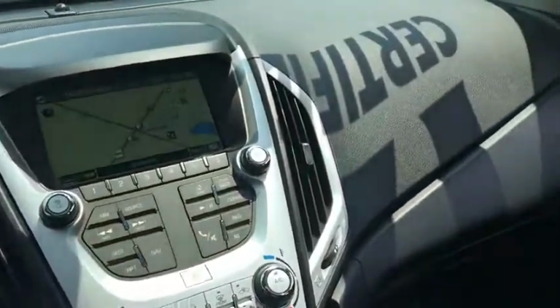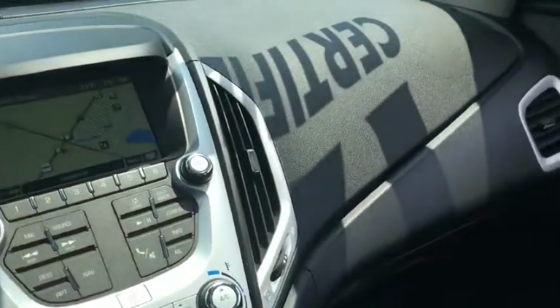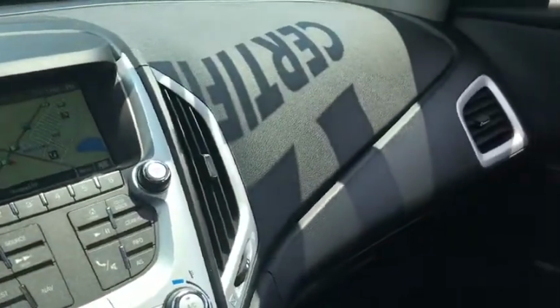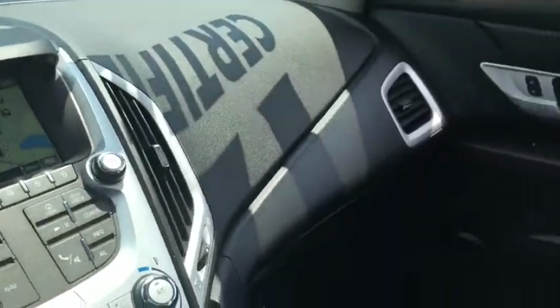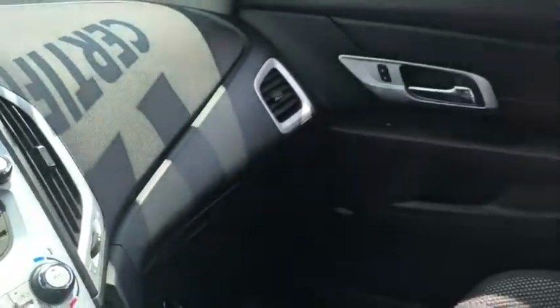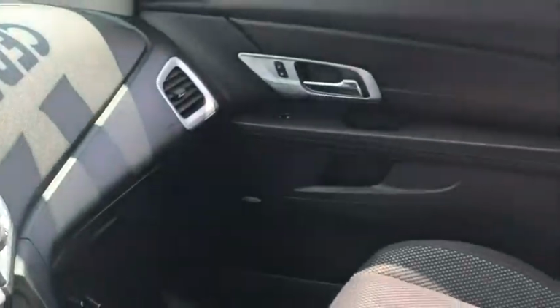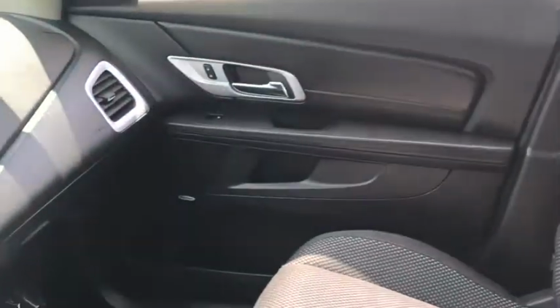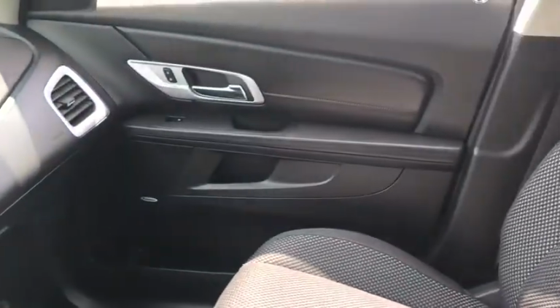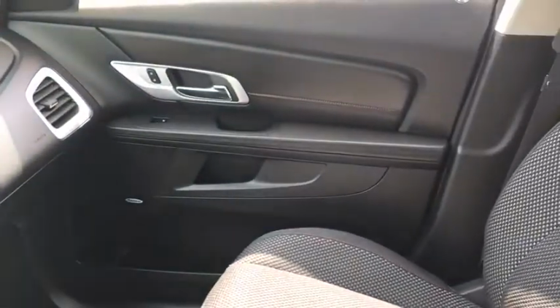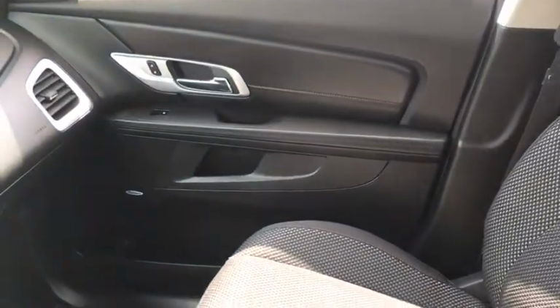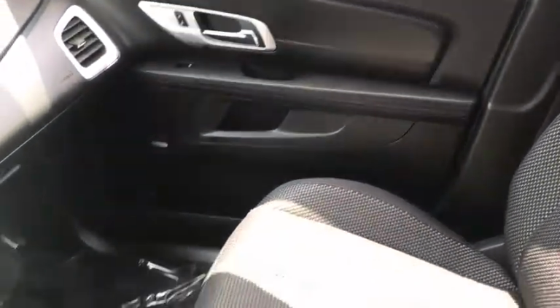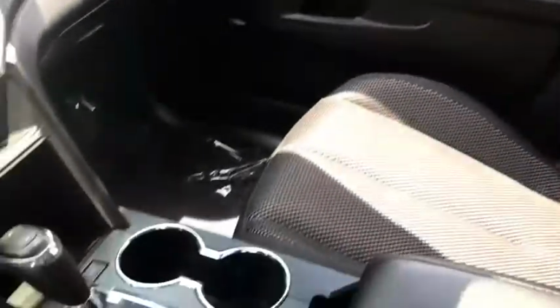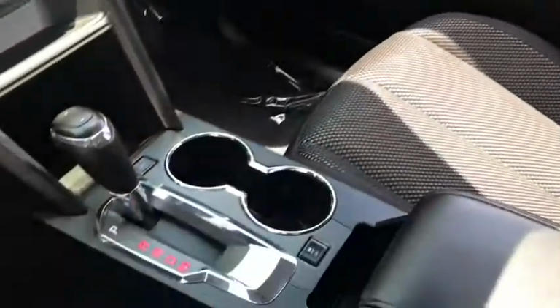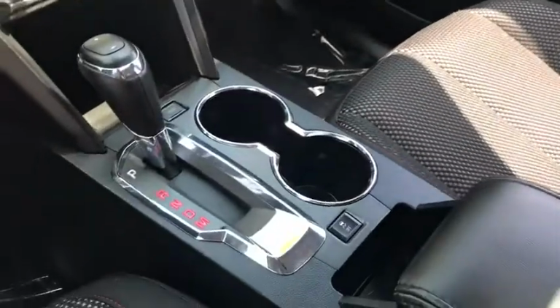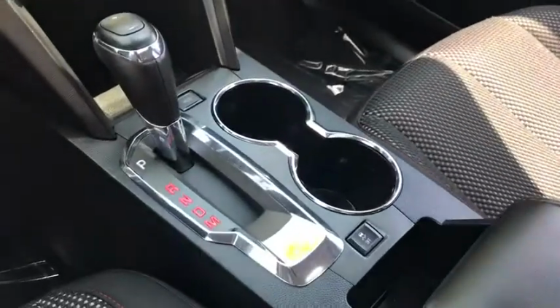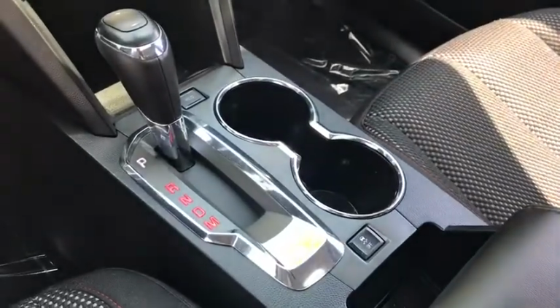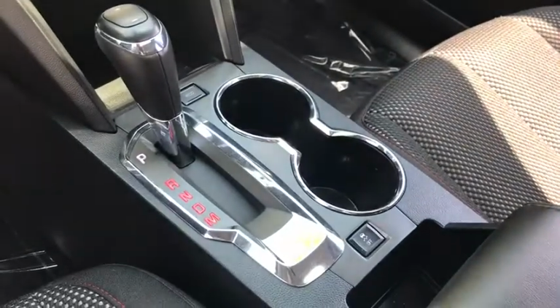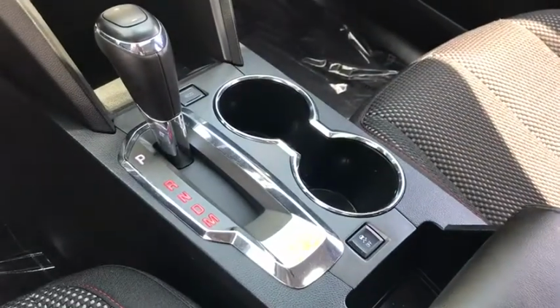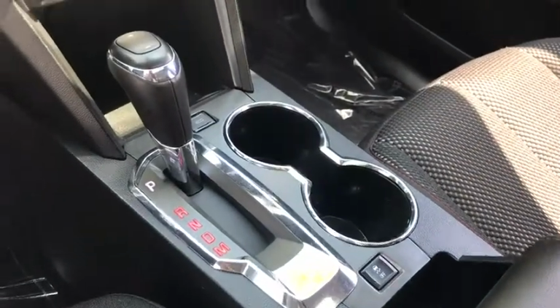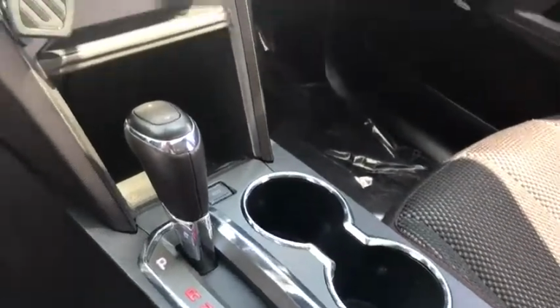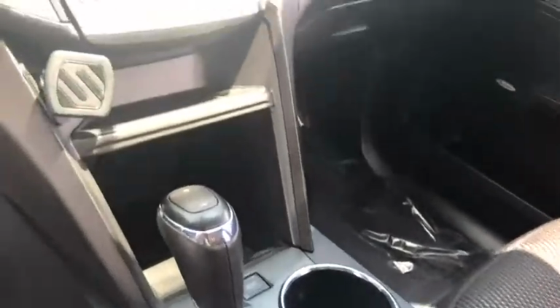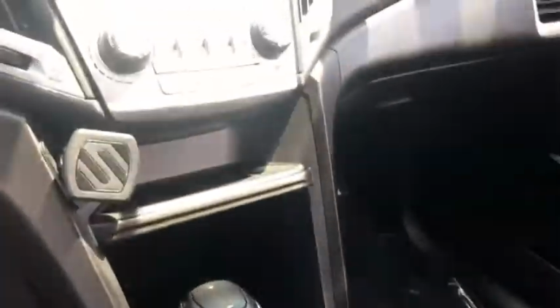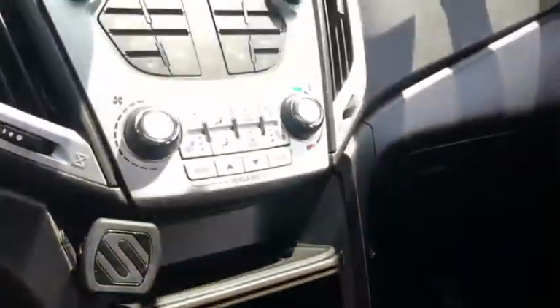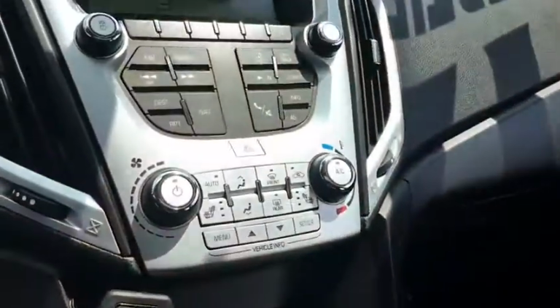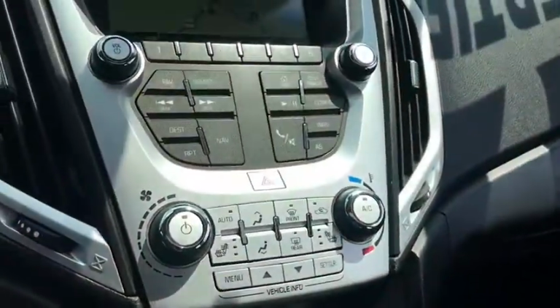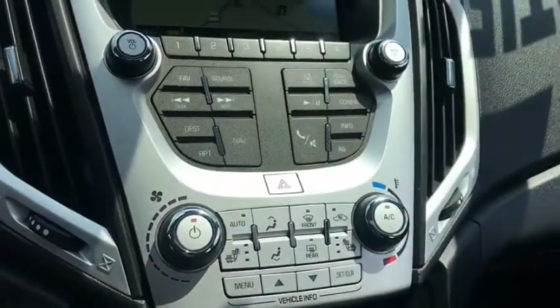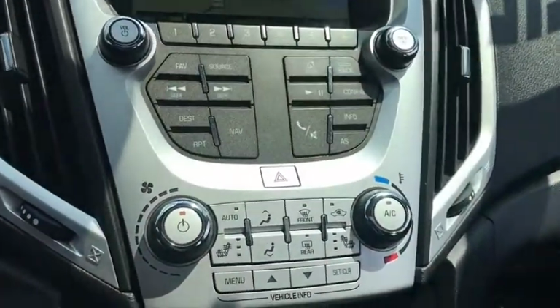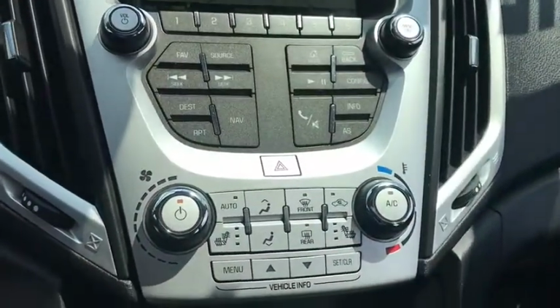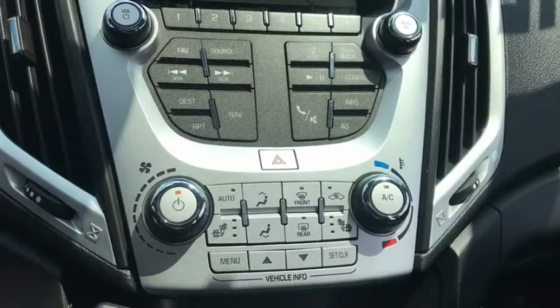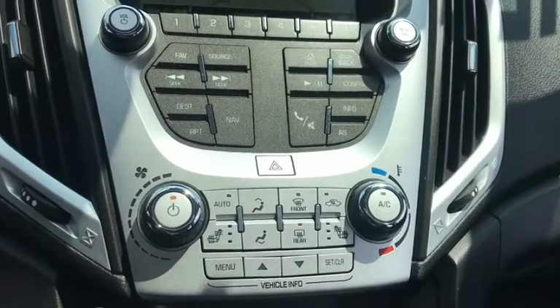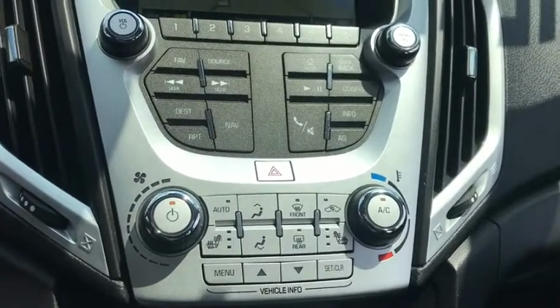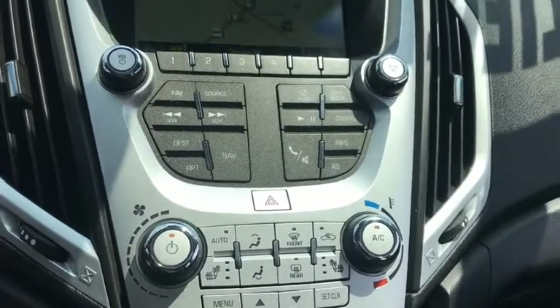Traction control, steering wheel audio controls, backup camera, anti-lock braking system, remote engine start, stability control, keyless entry, leather-wrapped steering wheel, Bluetooth.